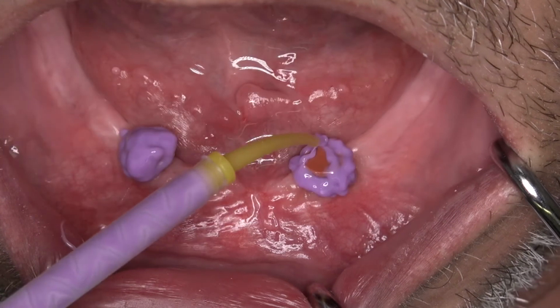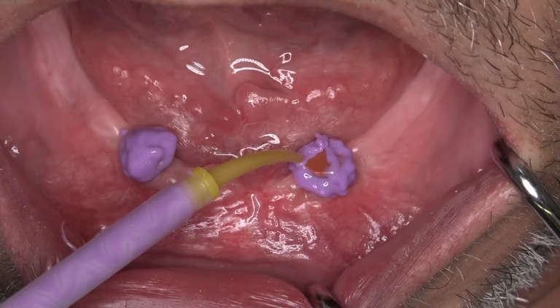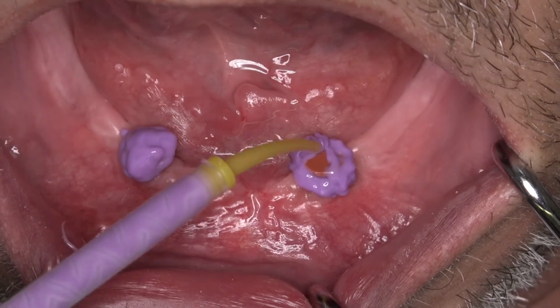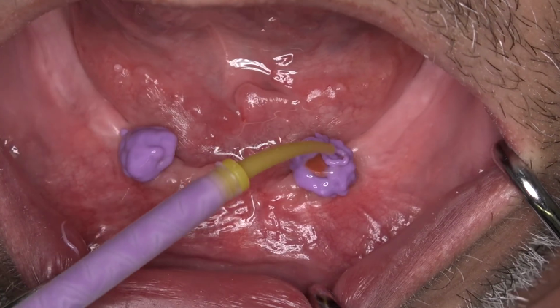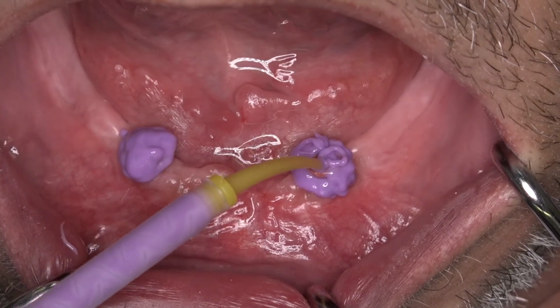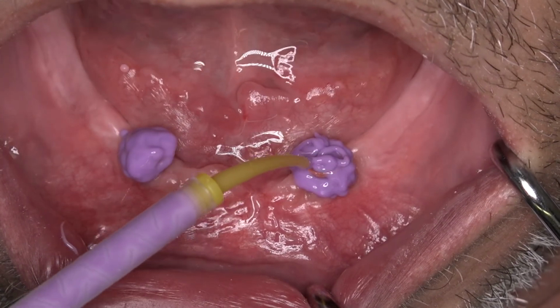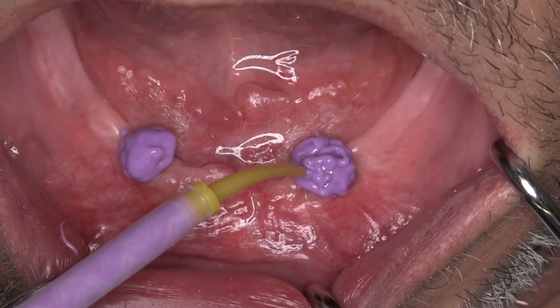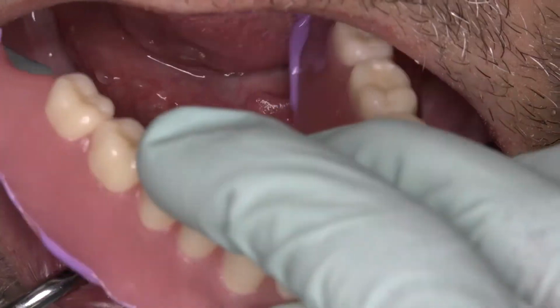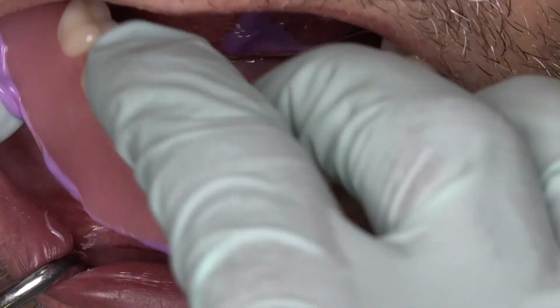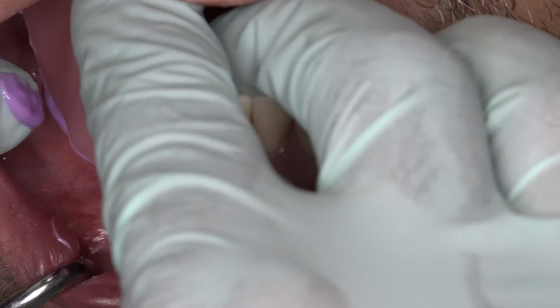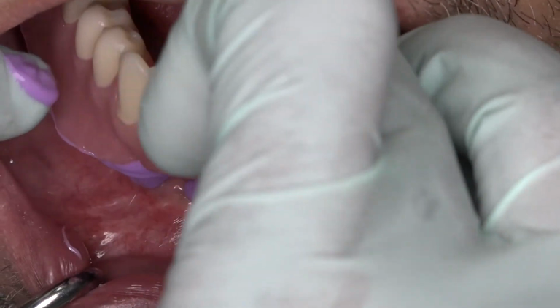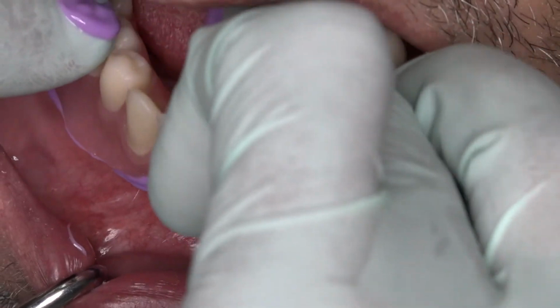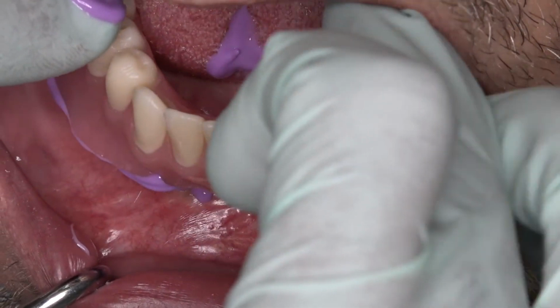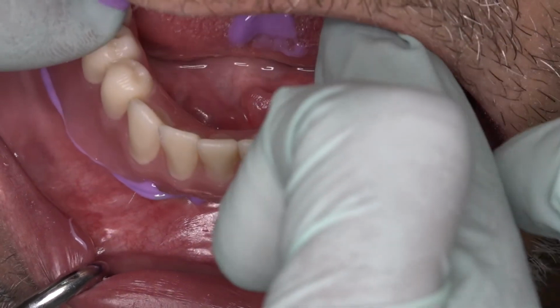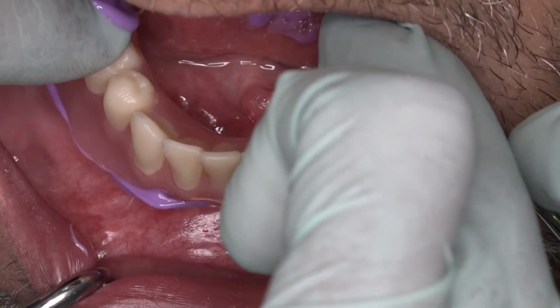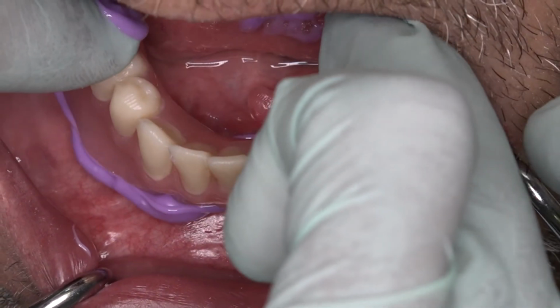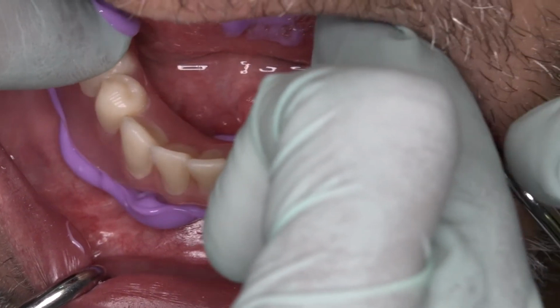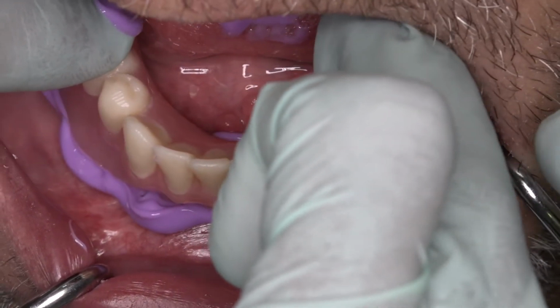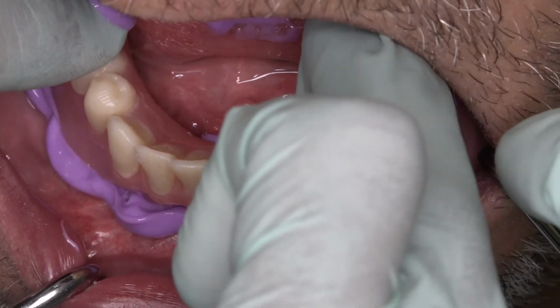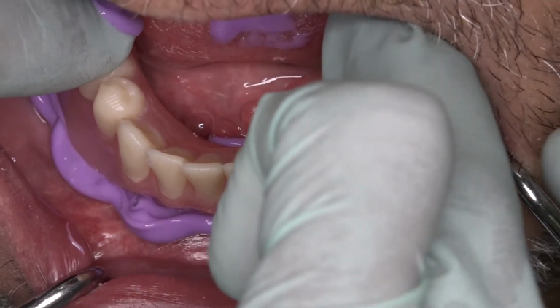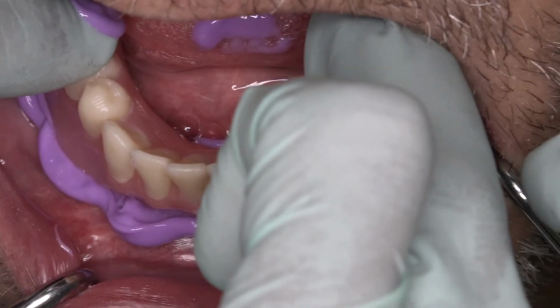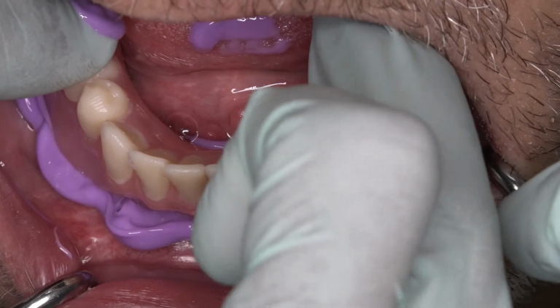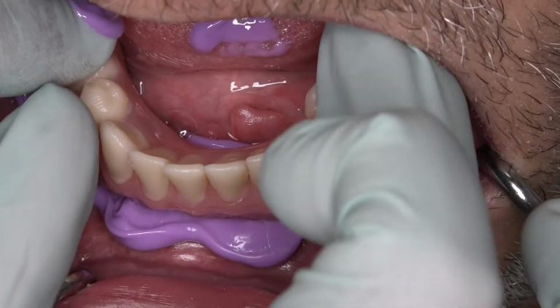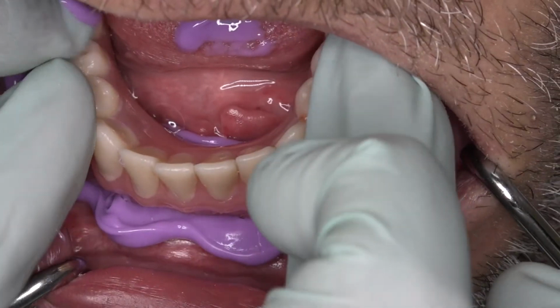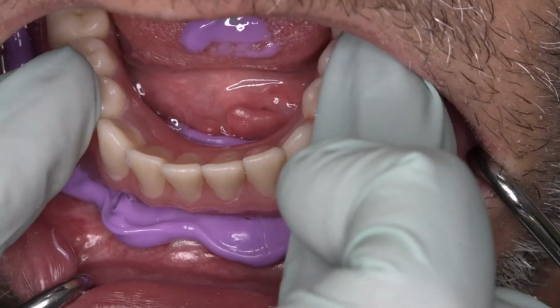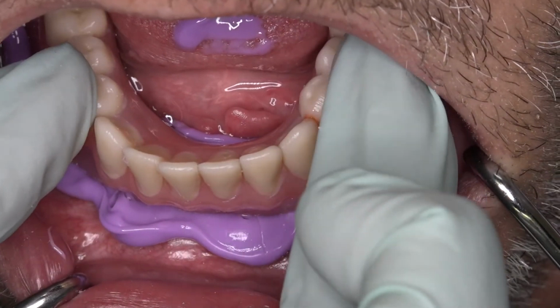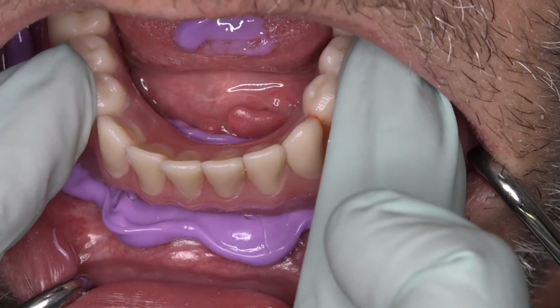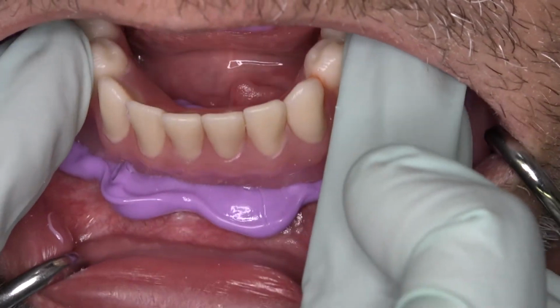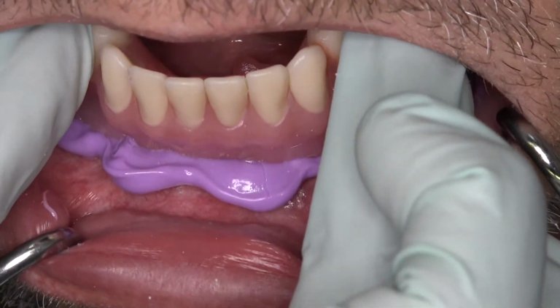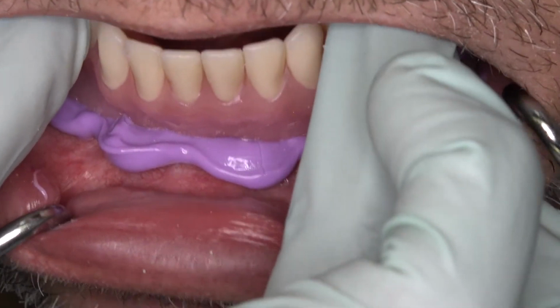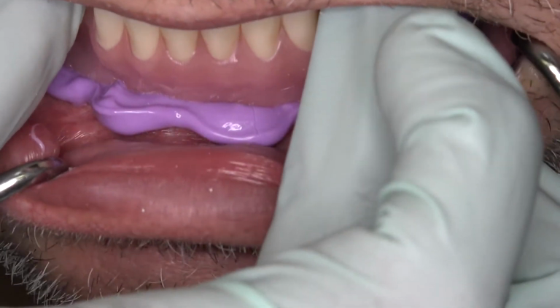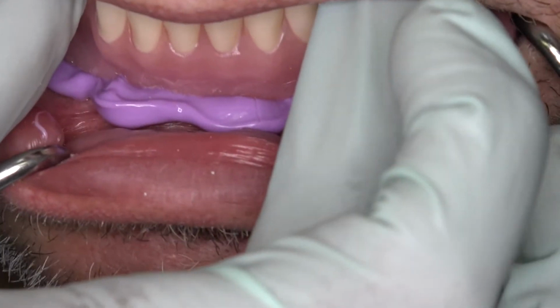If you want to take an impression, the particular component takes up less space, so it will be easier to pick that up within the denture base, rather than having to make significant changes to the denture to accommodate it, as was the case before.